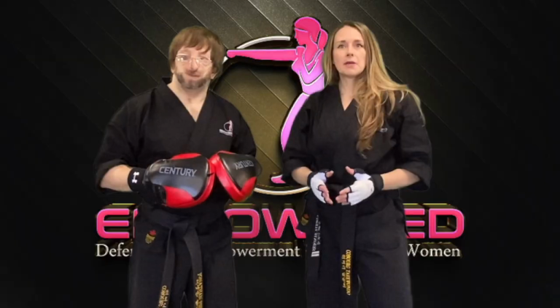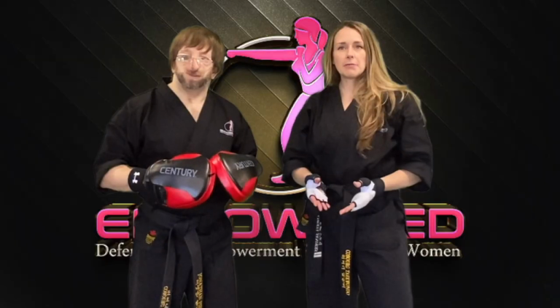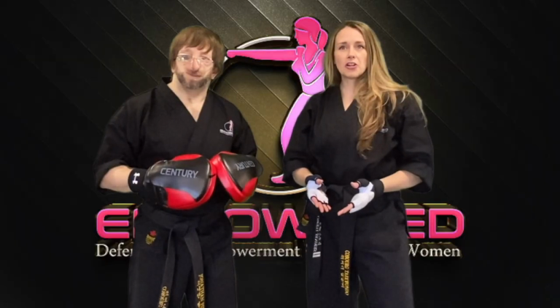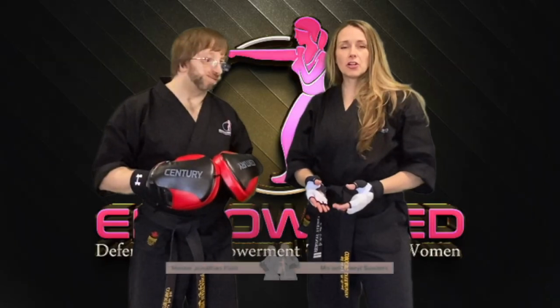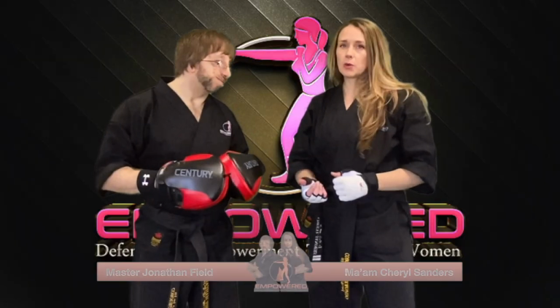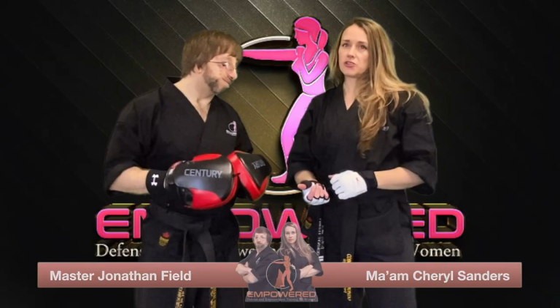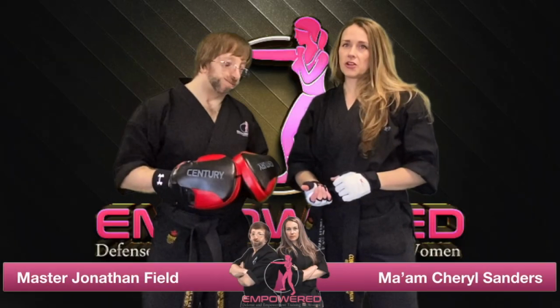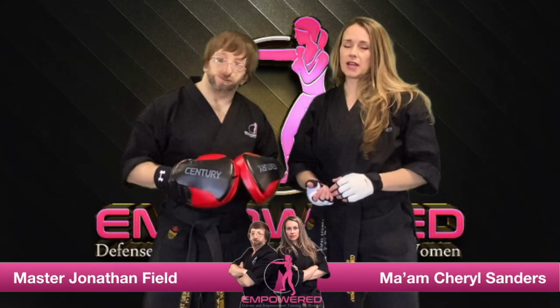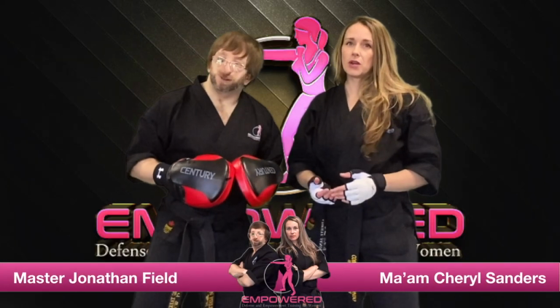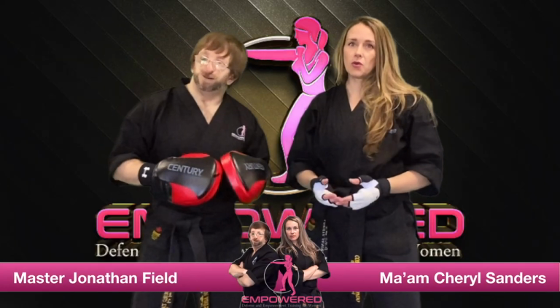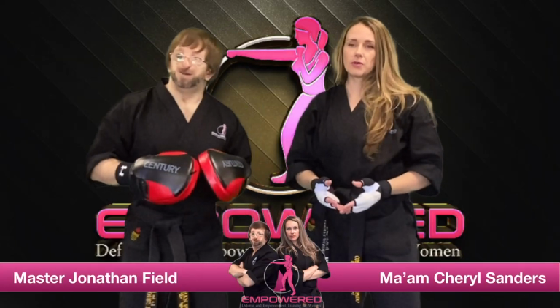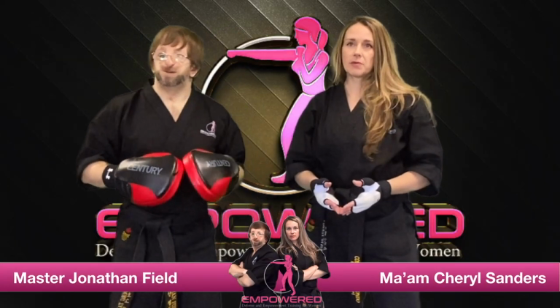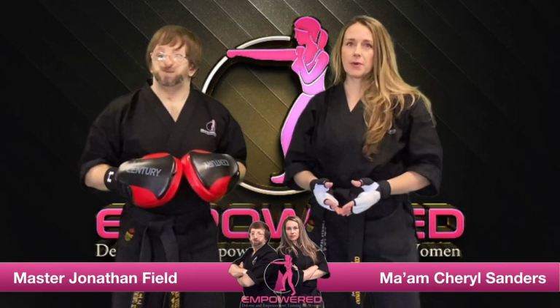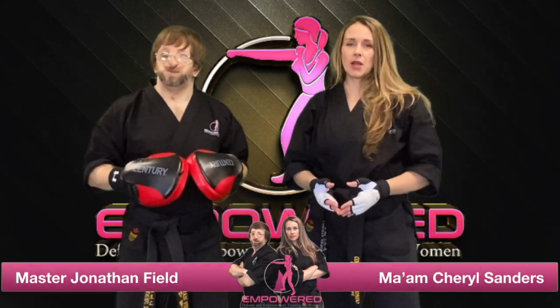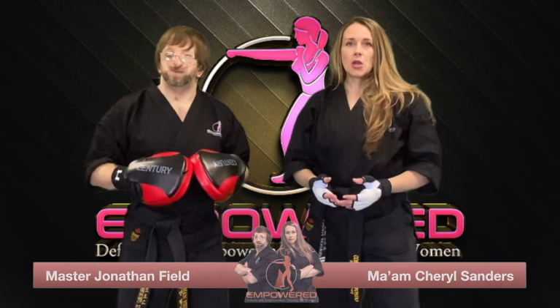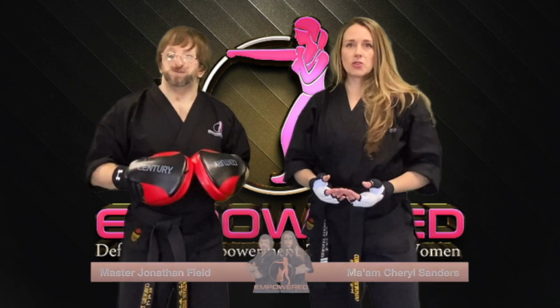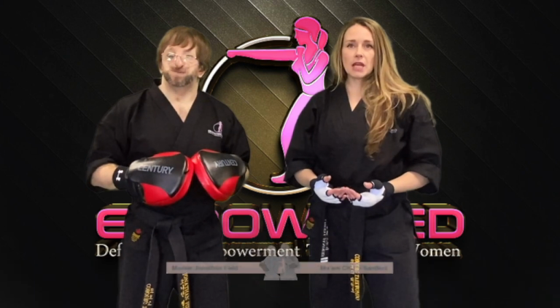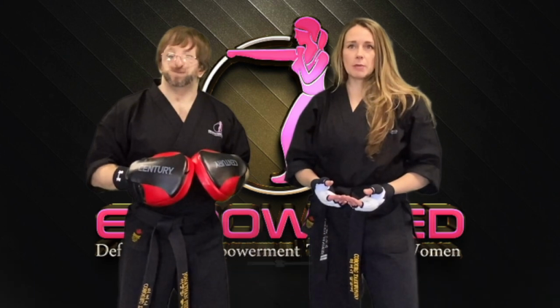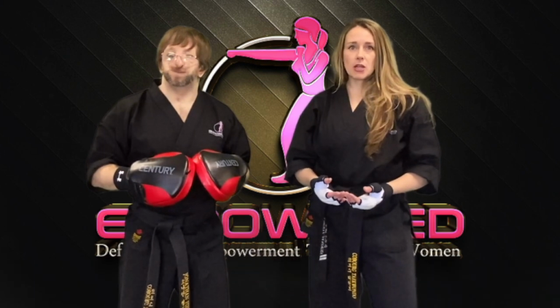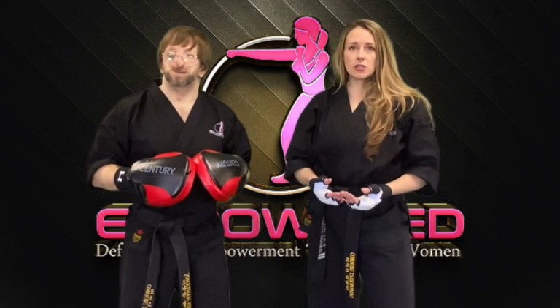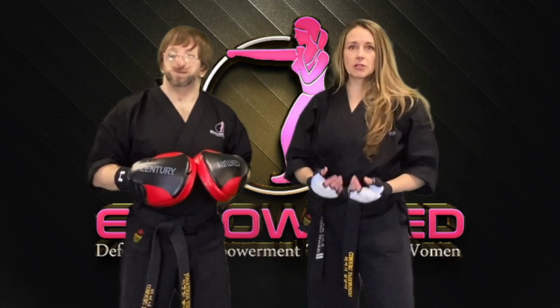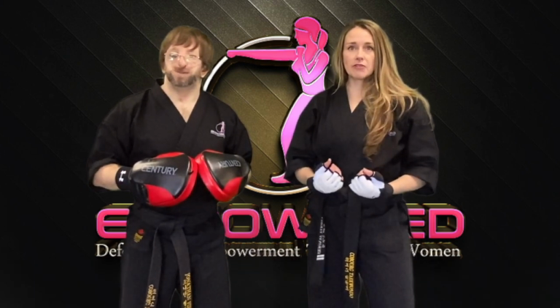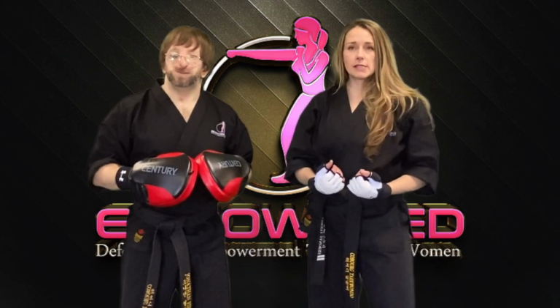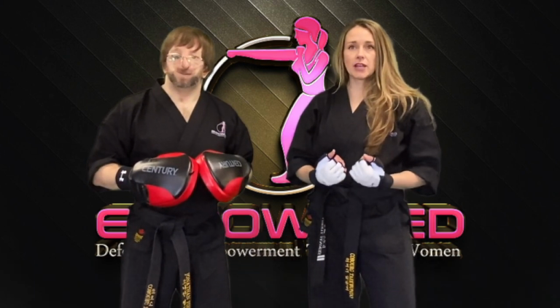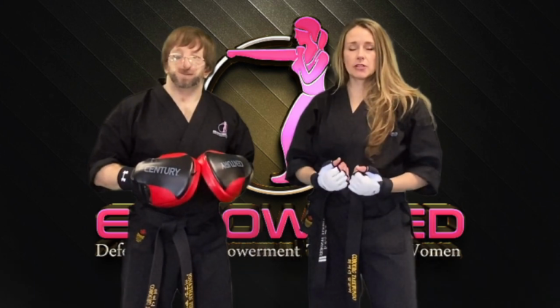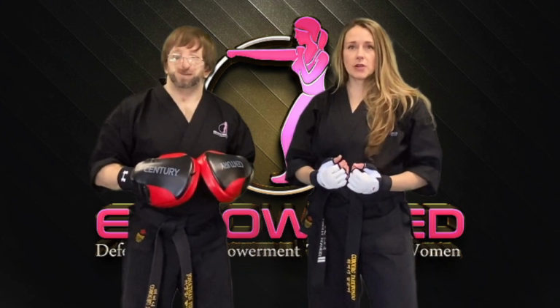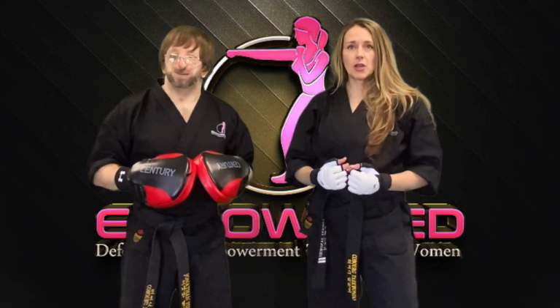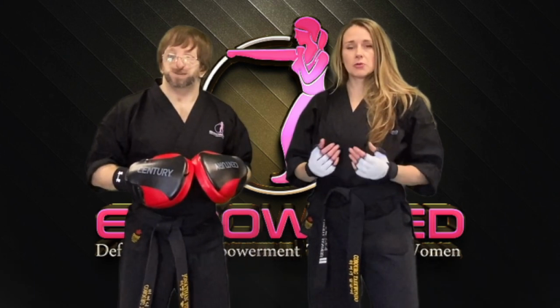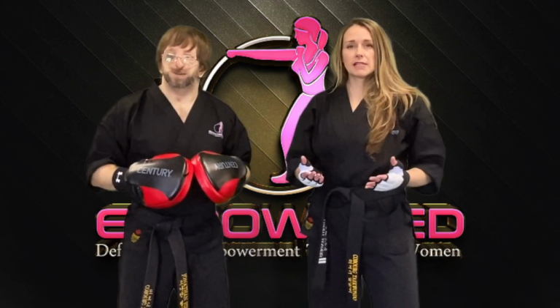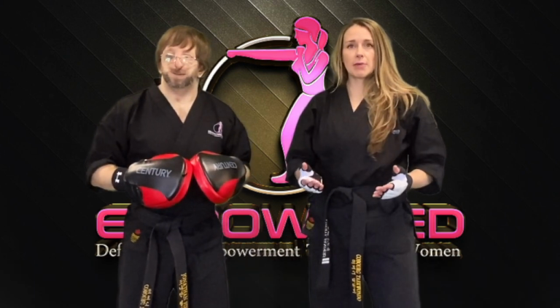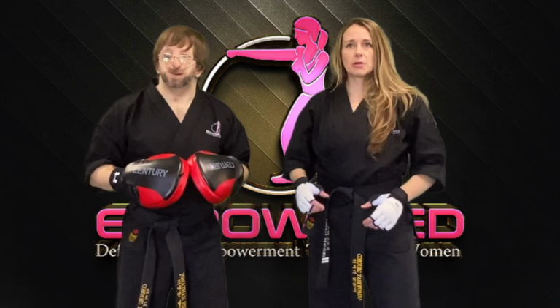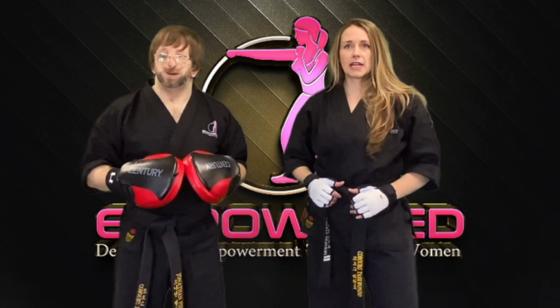I'm Cheryl here along with Master Jonathan and we are the co-founders of Empowered. We strive to help women and young girls build confidence and find their inner strength through defense and empowerment training.